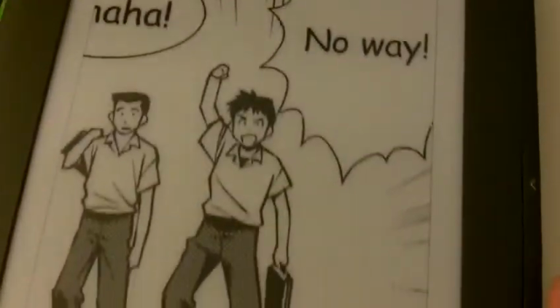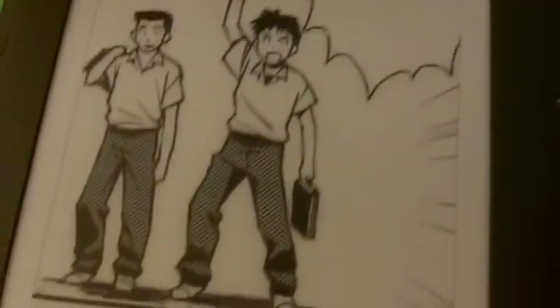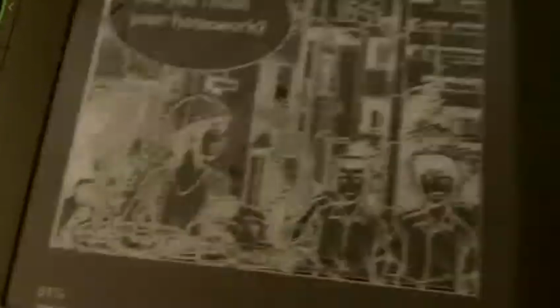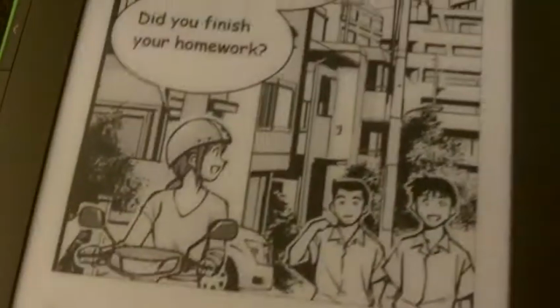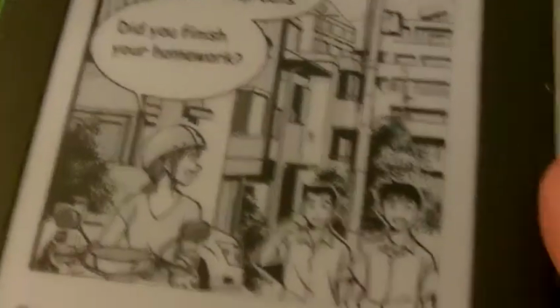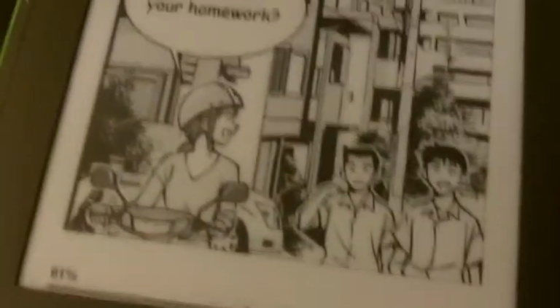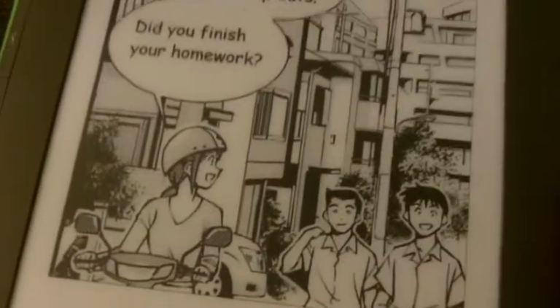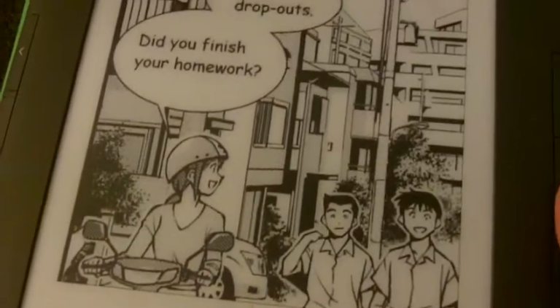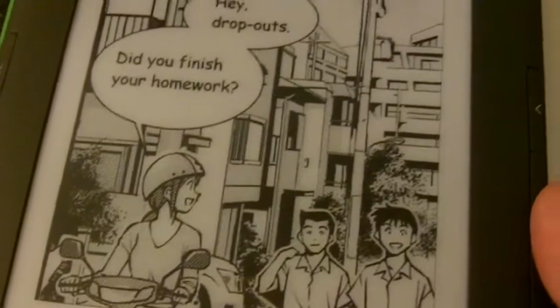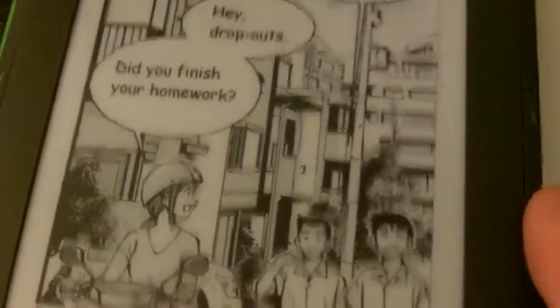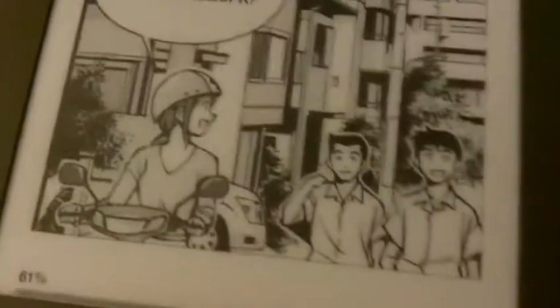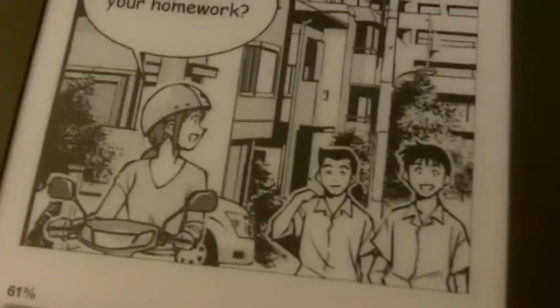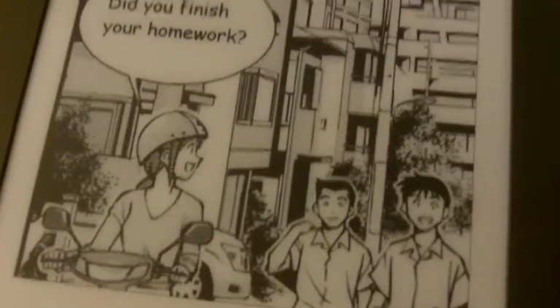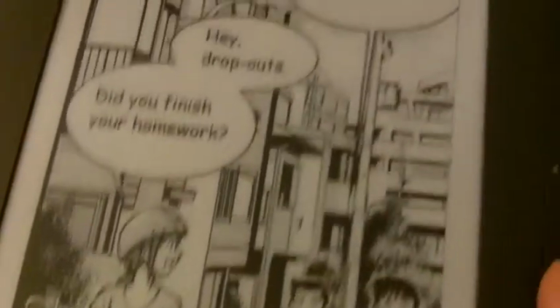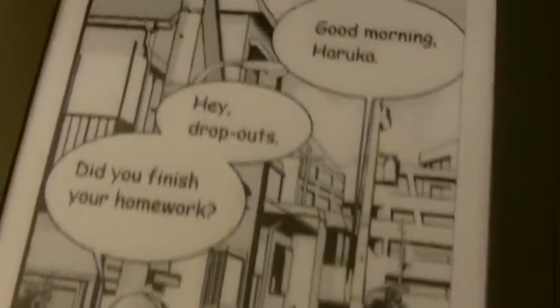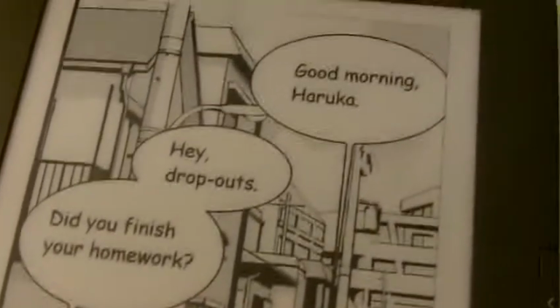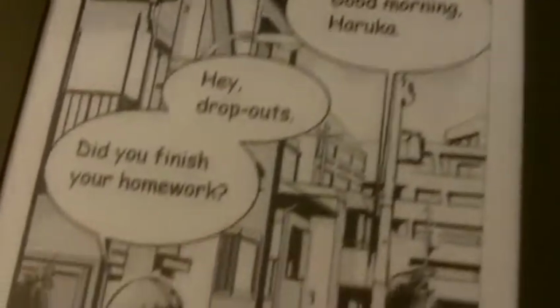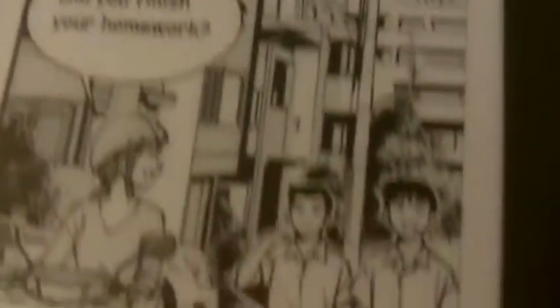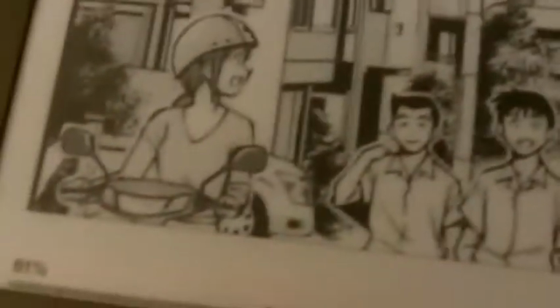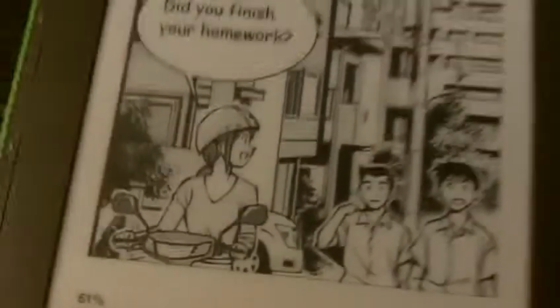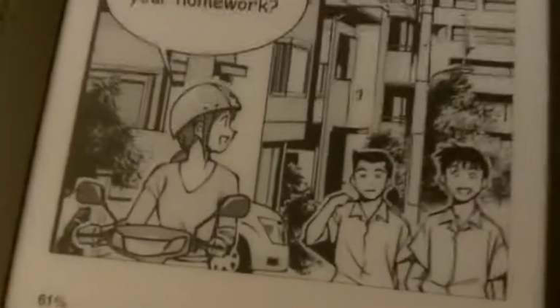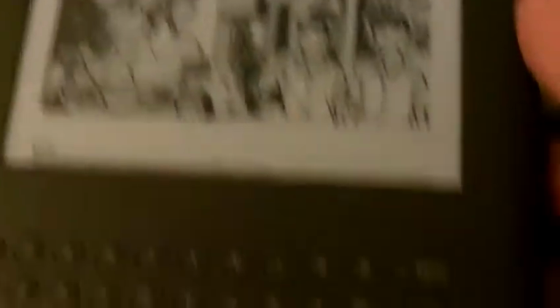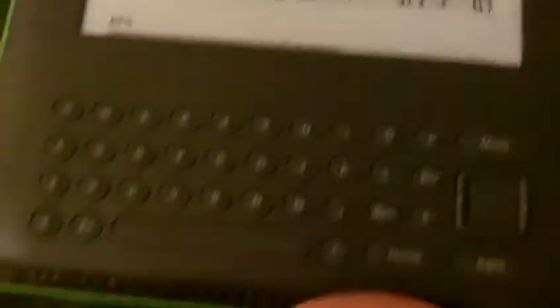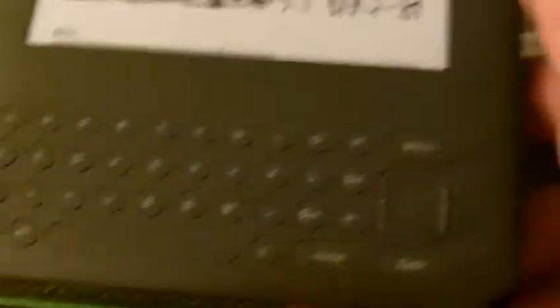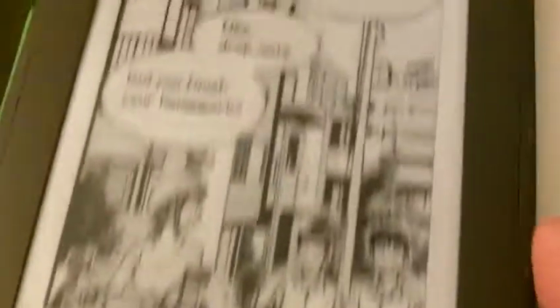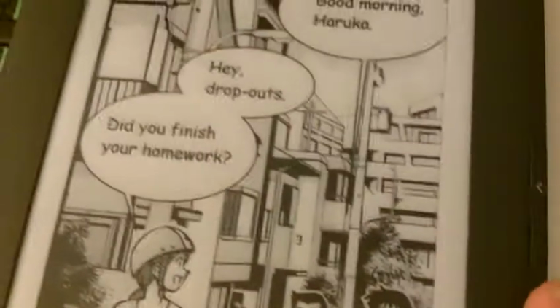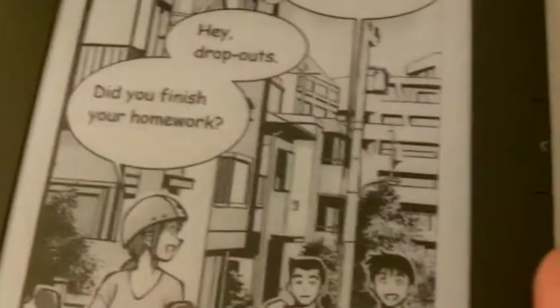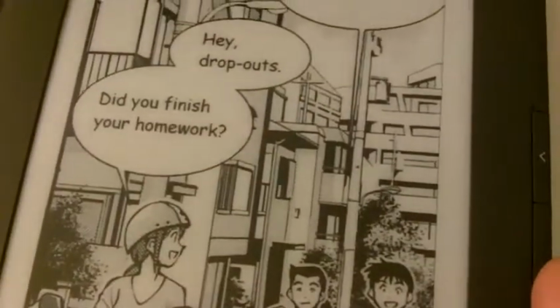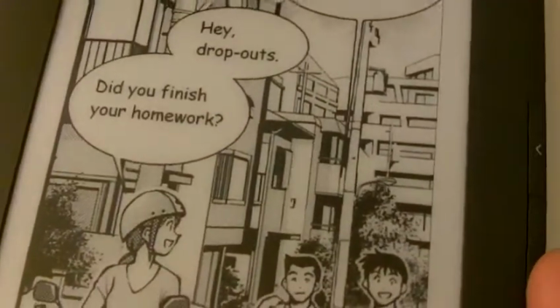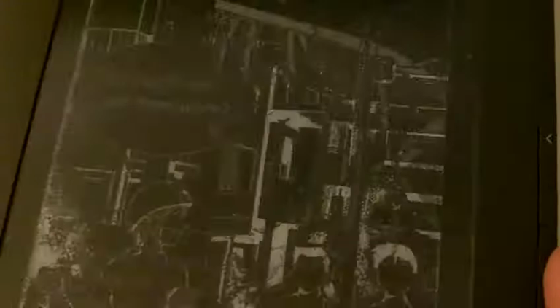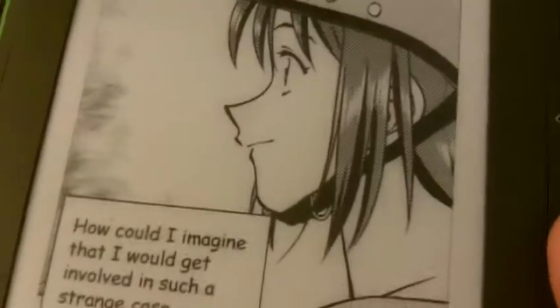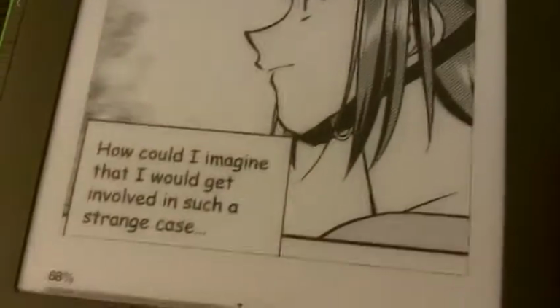Next page. So yeah, I think this sort of line style works exceedingly well for the E Ink. It looks really good. Hopefully you can see that. There's my Kindle. Pretty nifty.